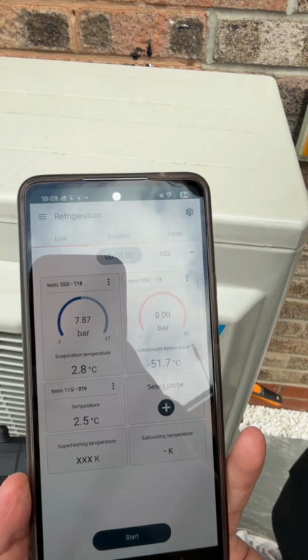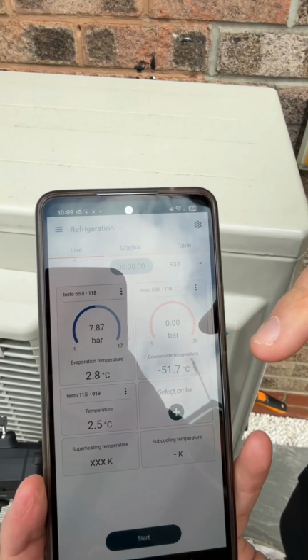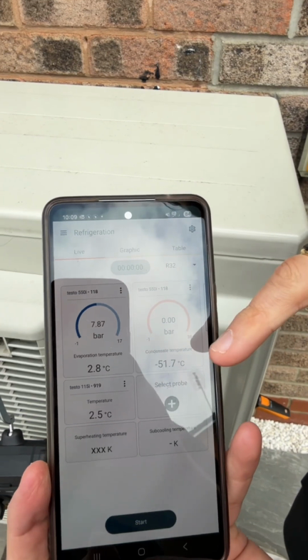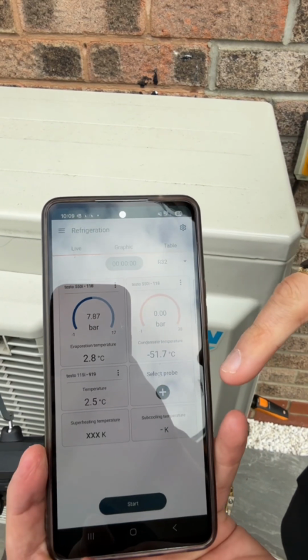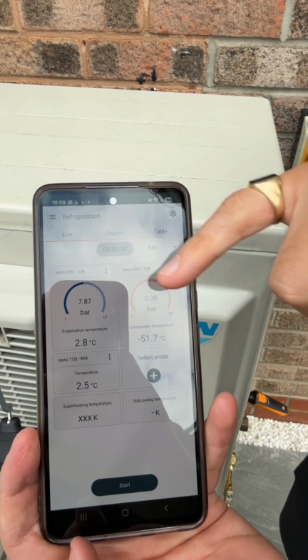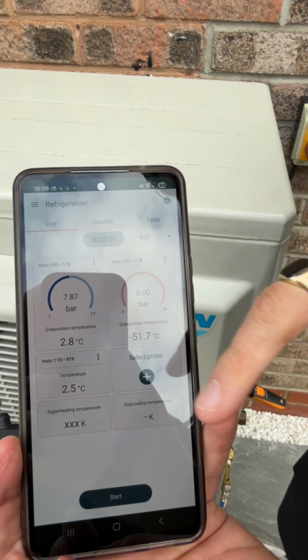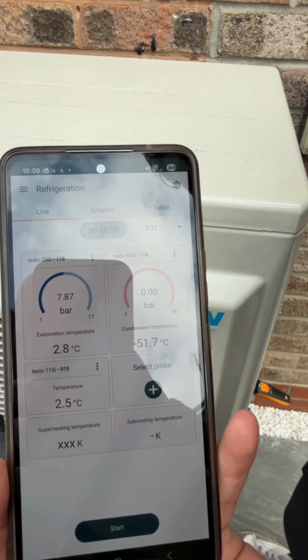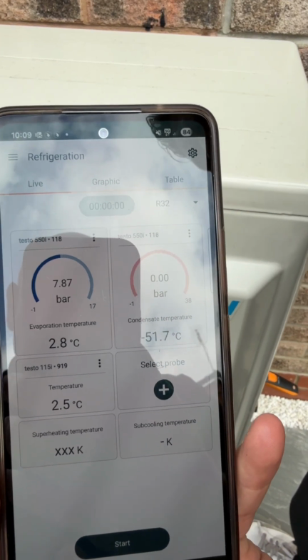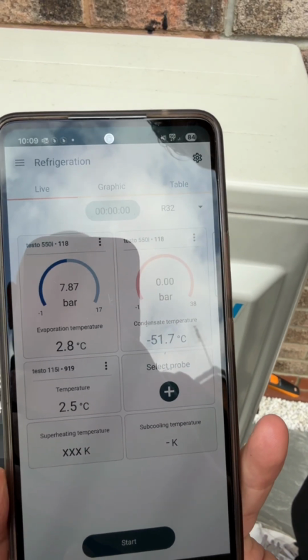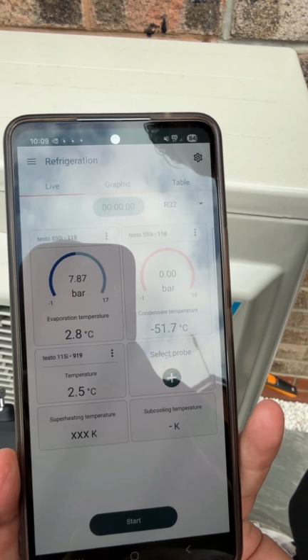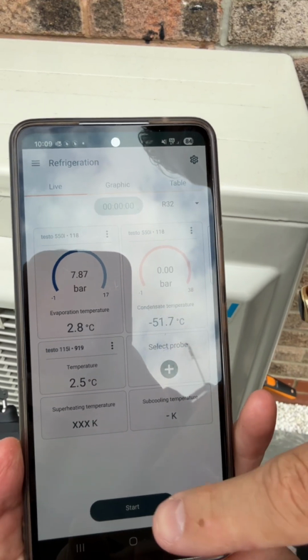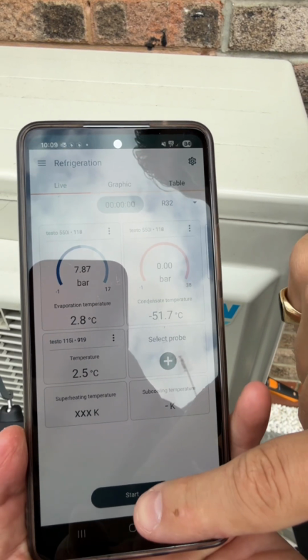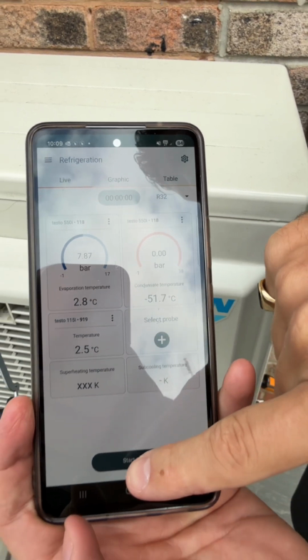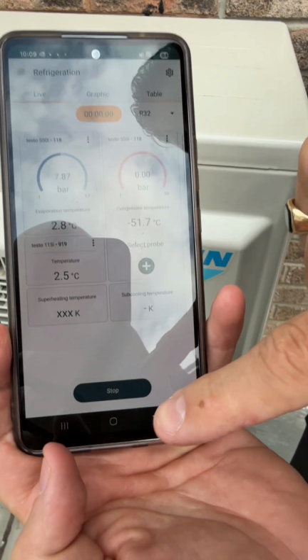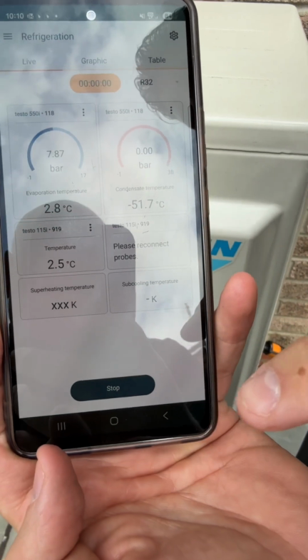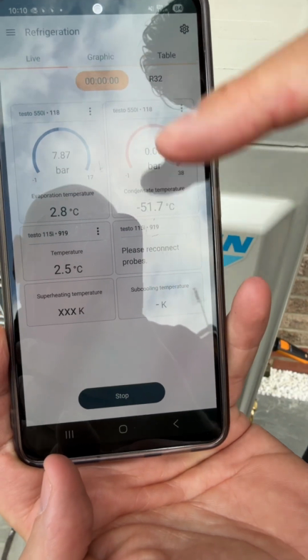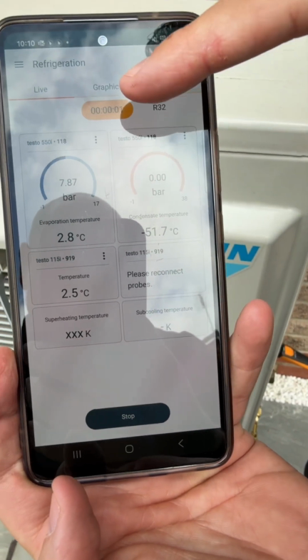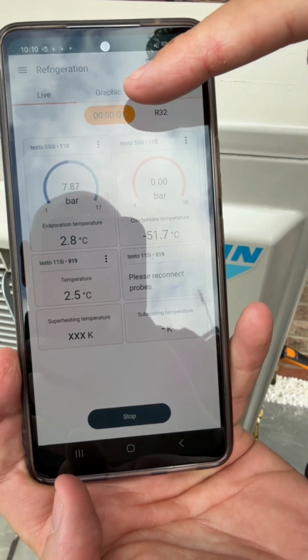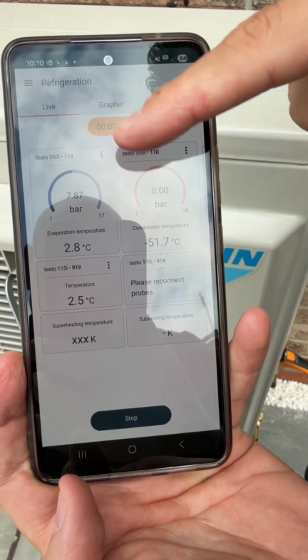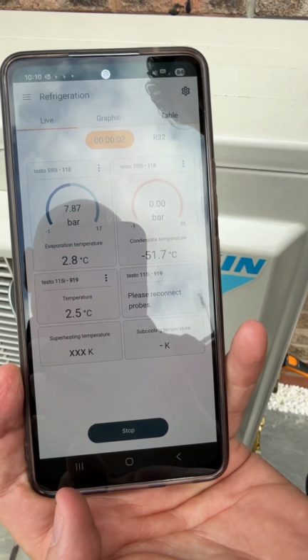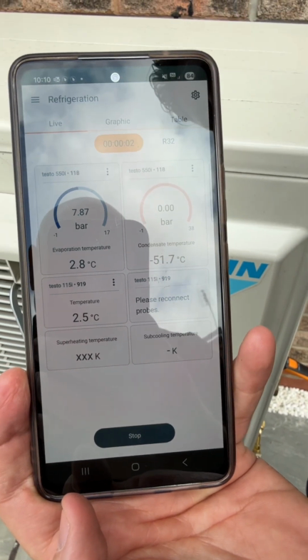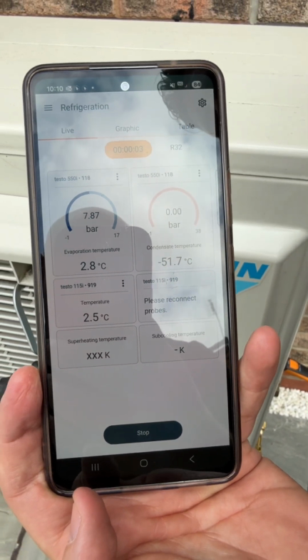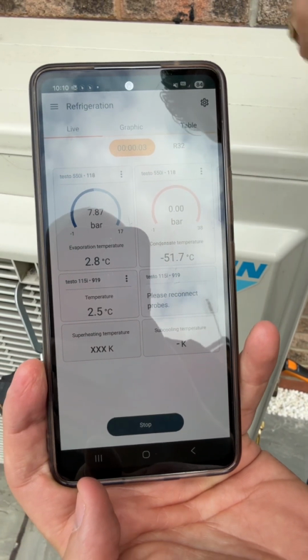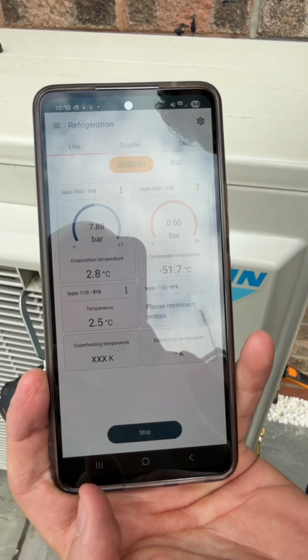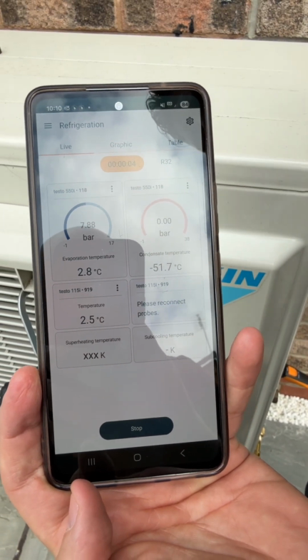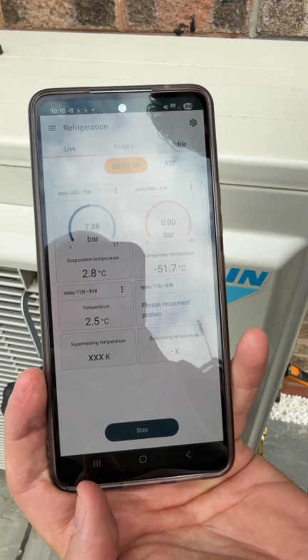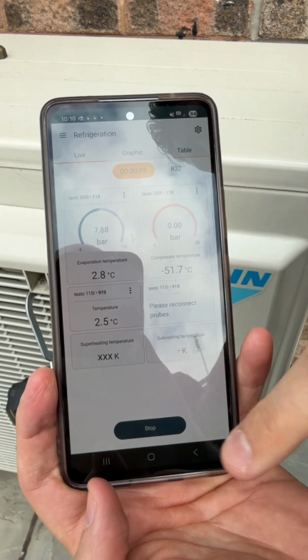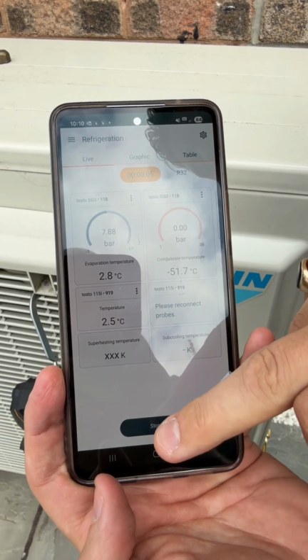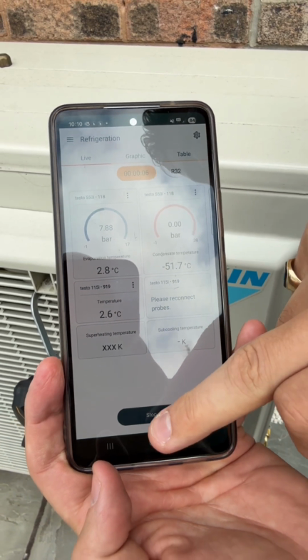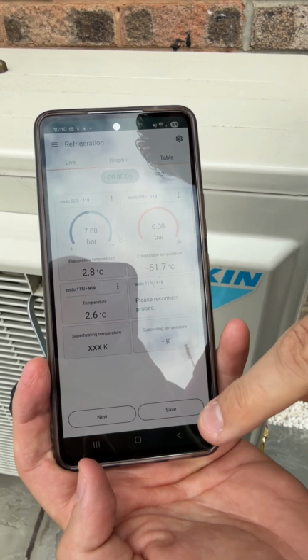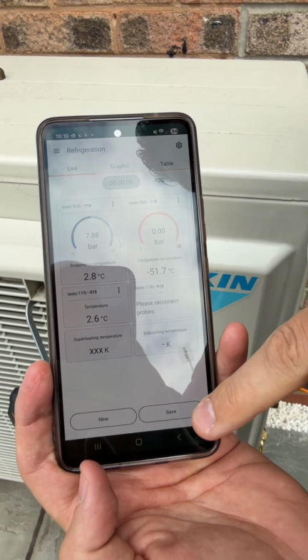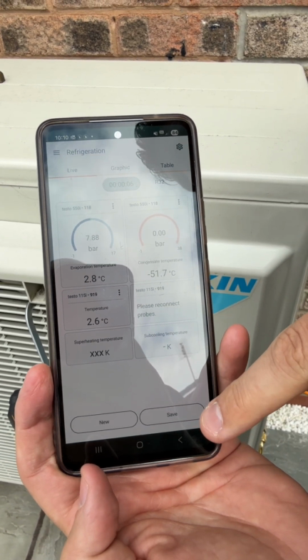So this is our smart app. We've got all the readings from the 550i on here. When we hit the start button, what will happen is you'll get the timer function appearing at the top here — that means it's actively recording. And then when I hit stop, we get the option to save.